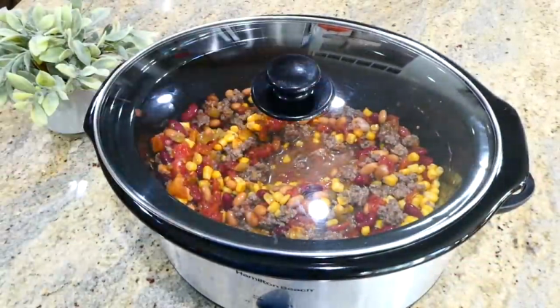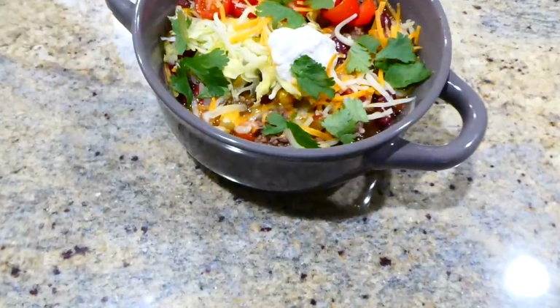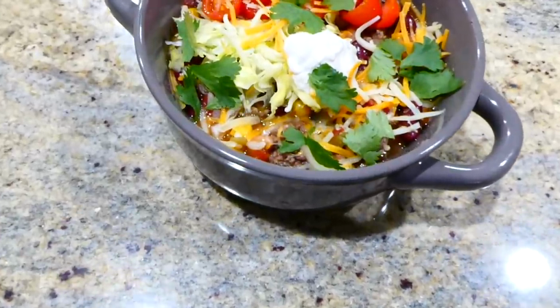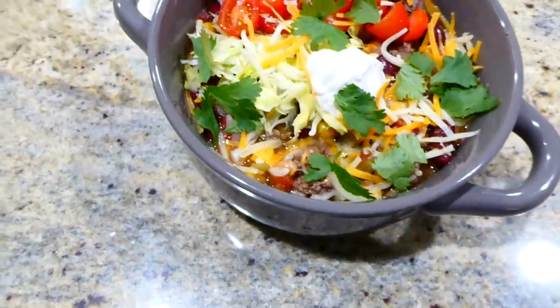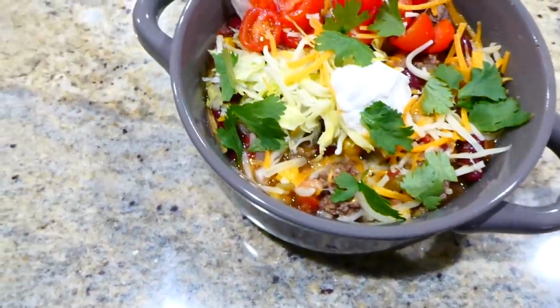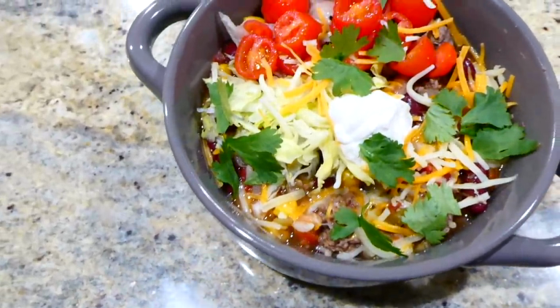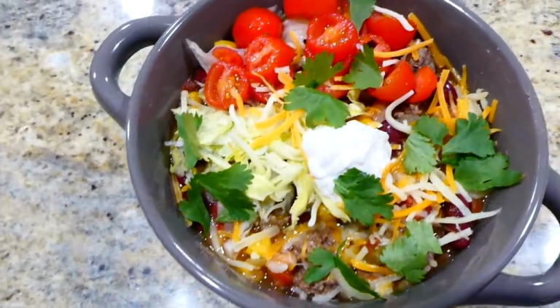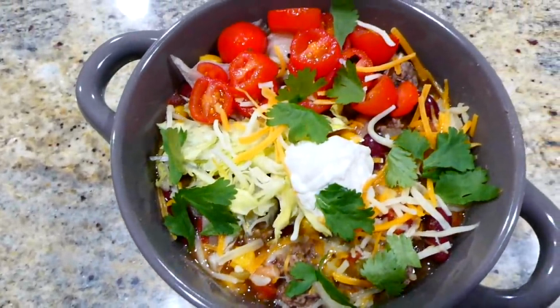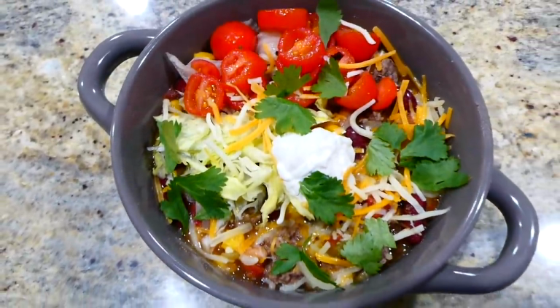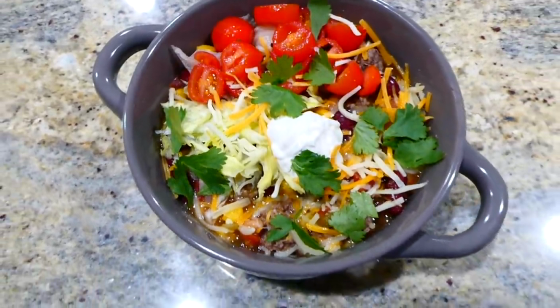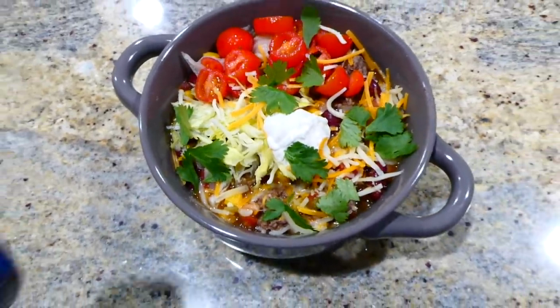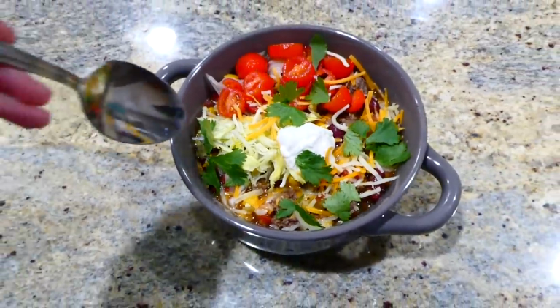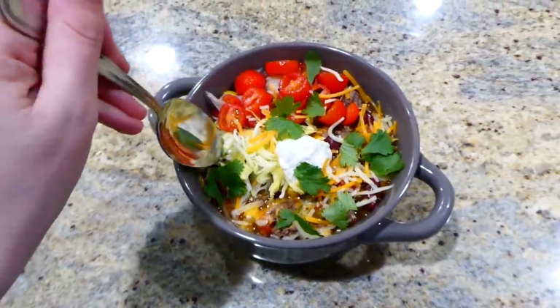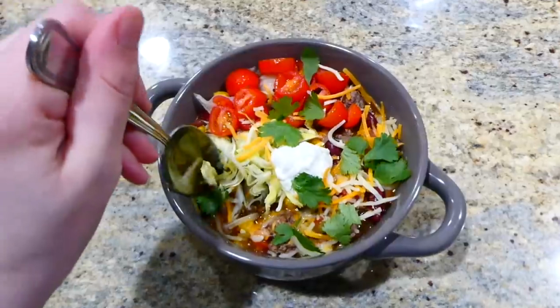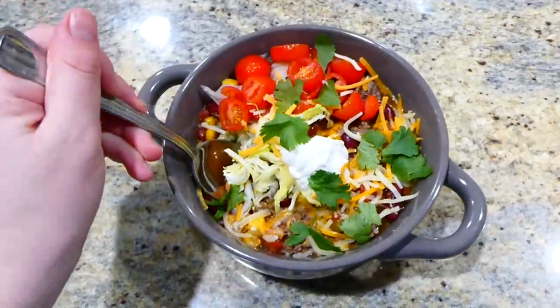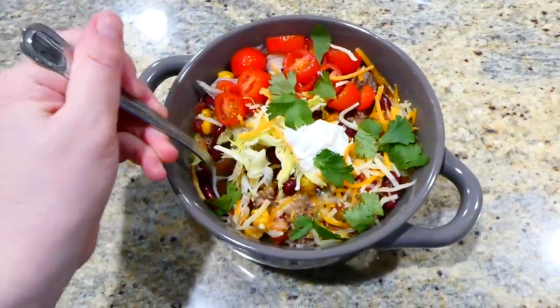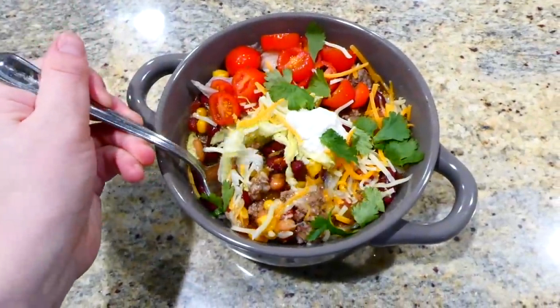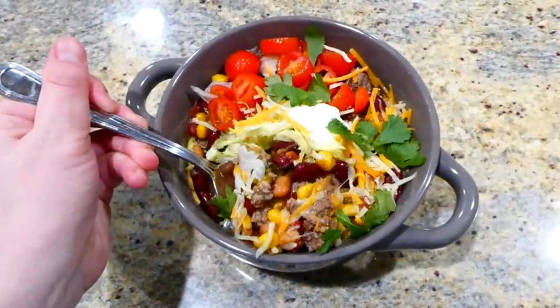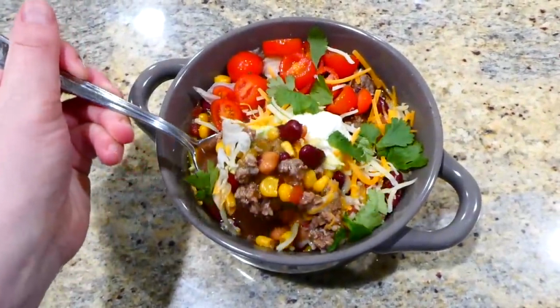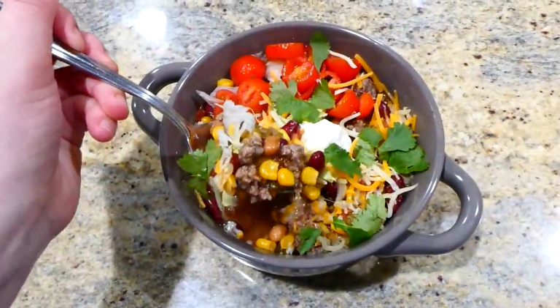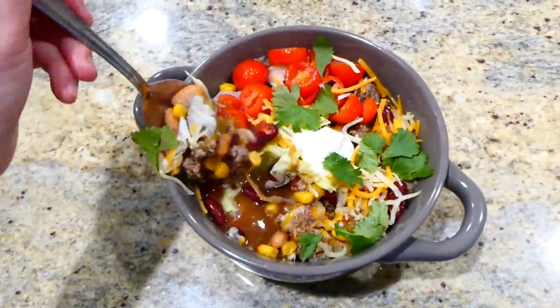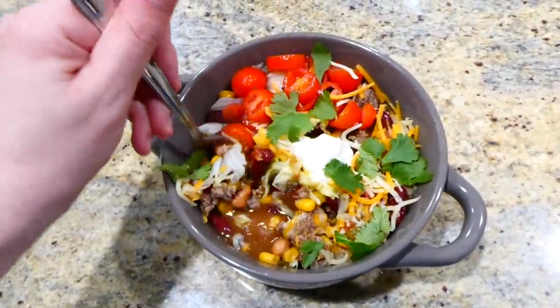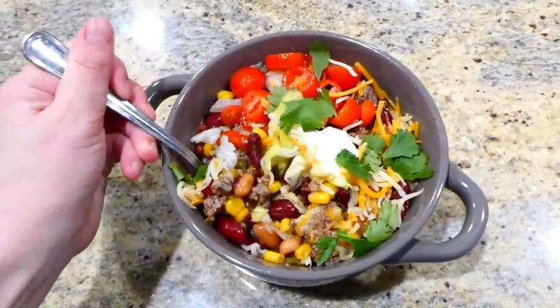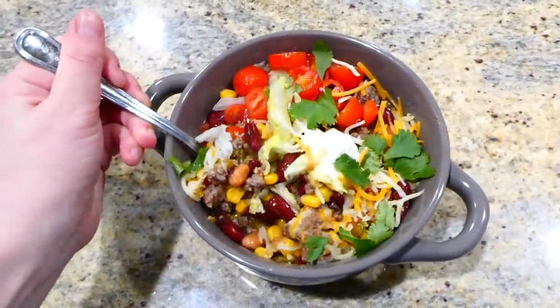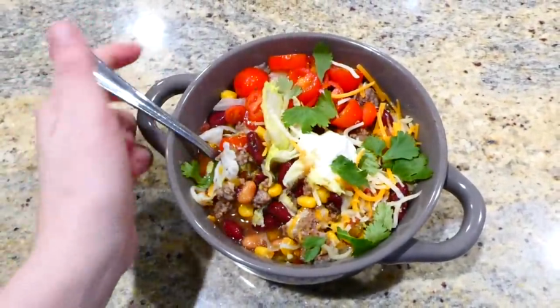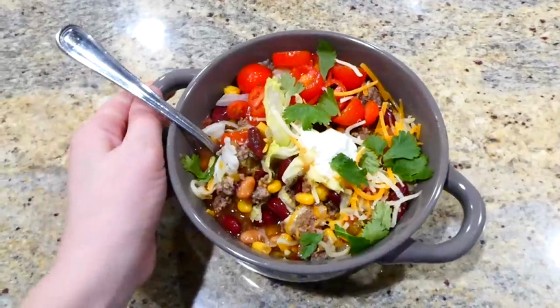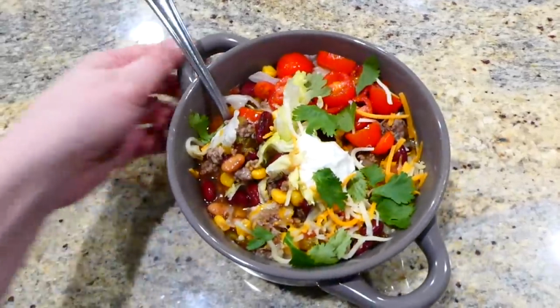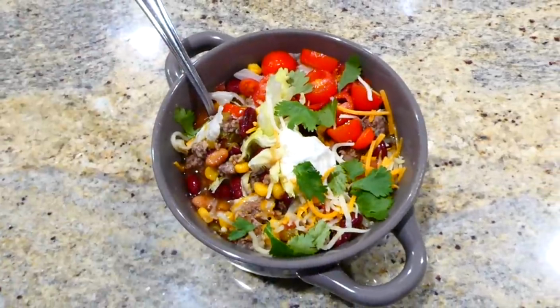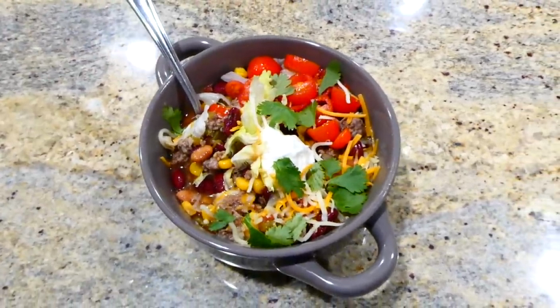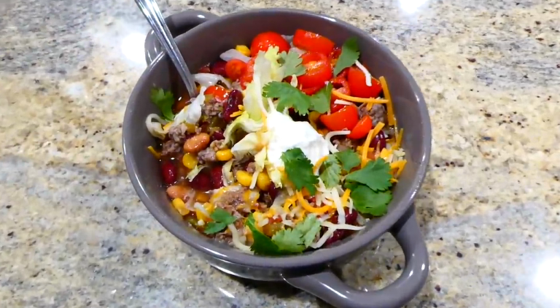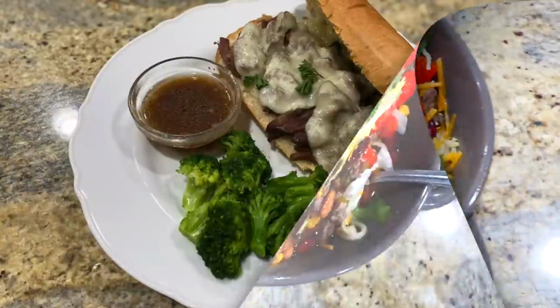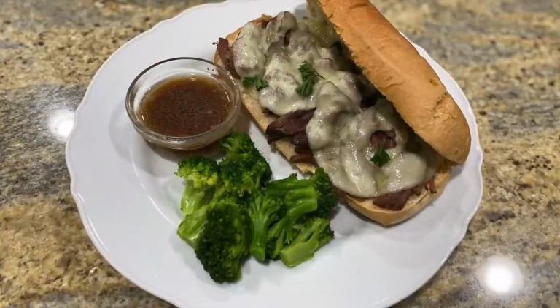Here's my big bowl of soup. I topped mine with shredded cheese, lettuce, sour cream, tomatoes, and cilantro, but you could top your taco soup with any of your favorites. This is a great, delicious meal my family enjoys.